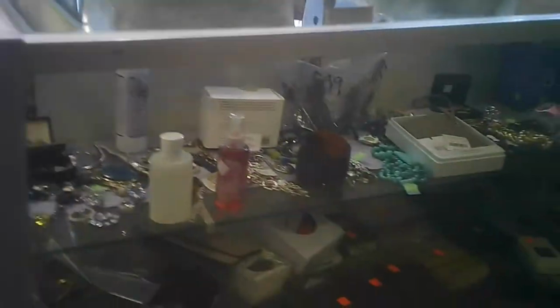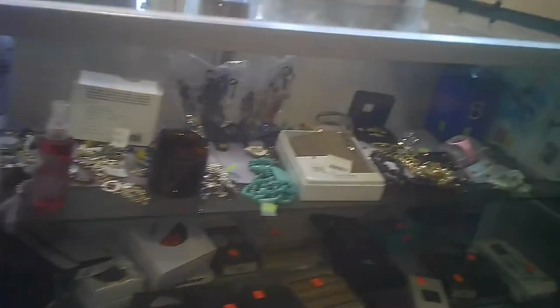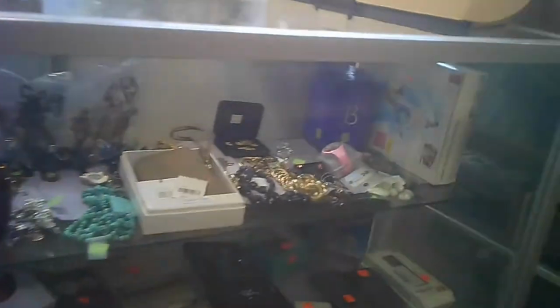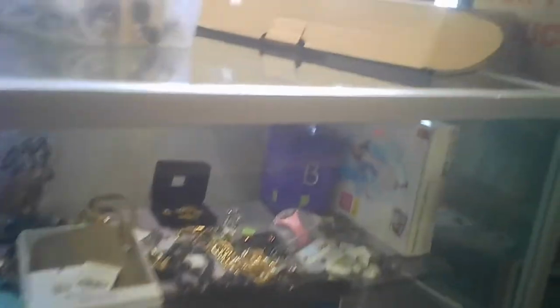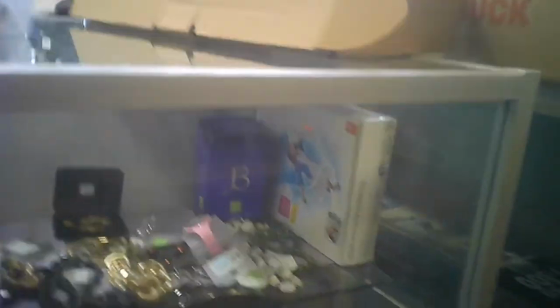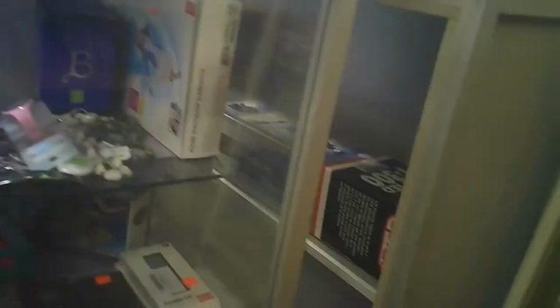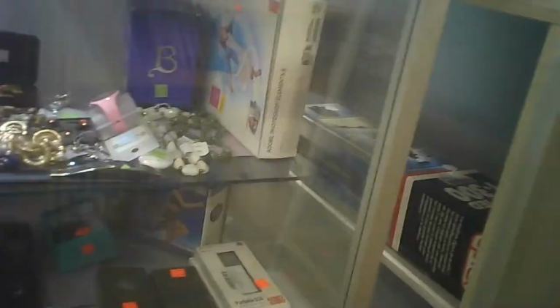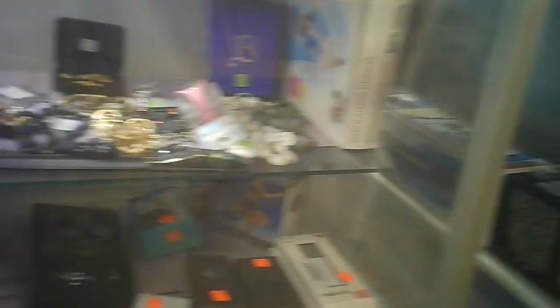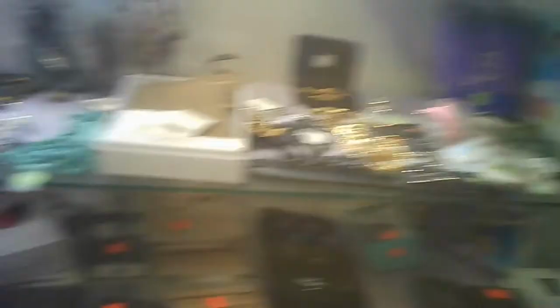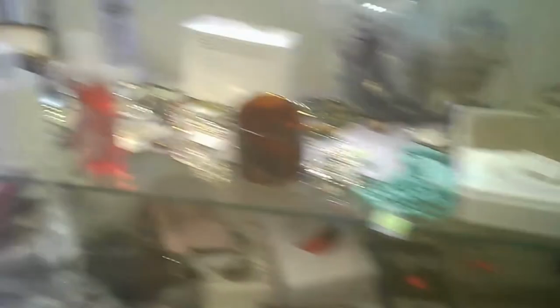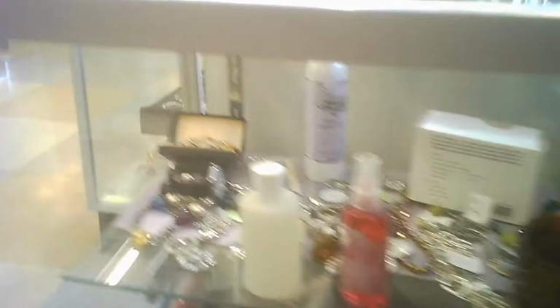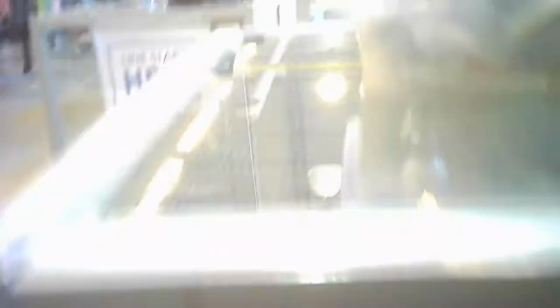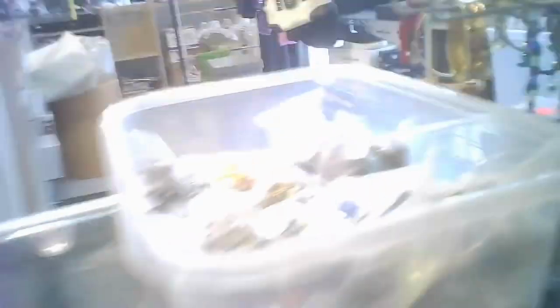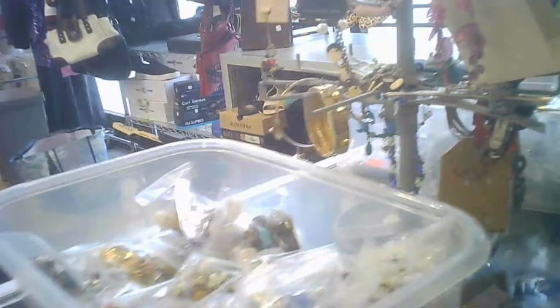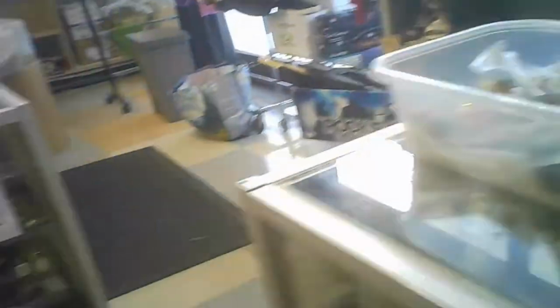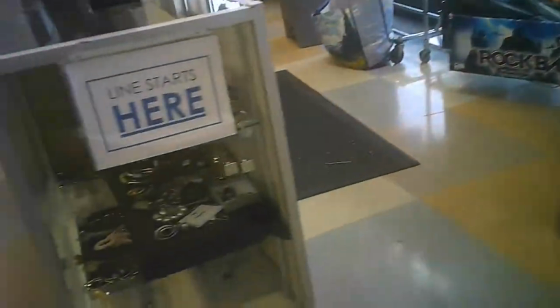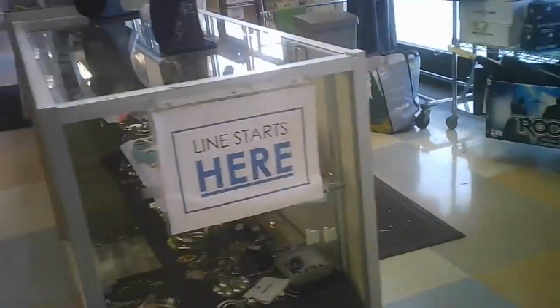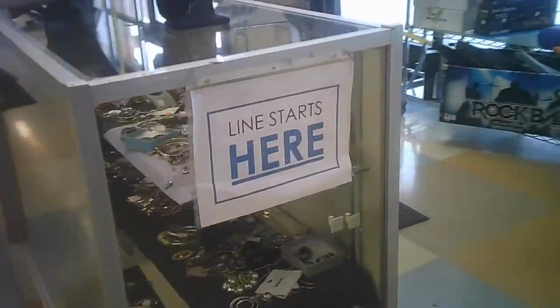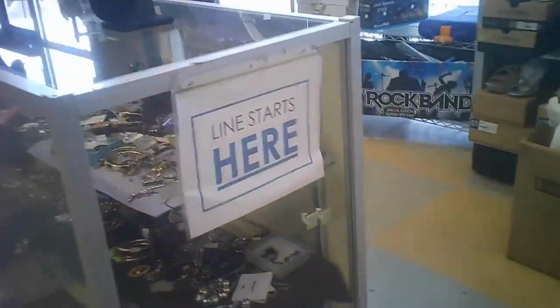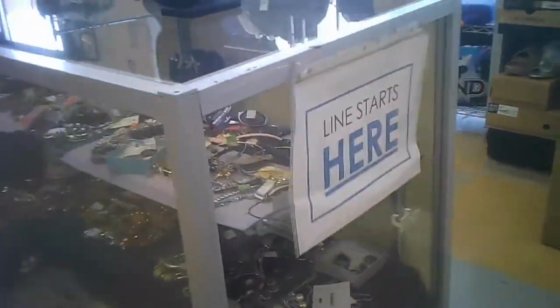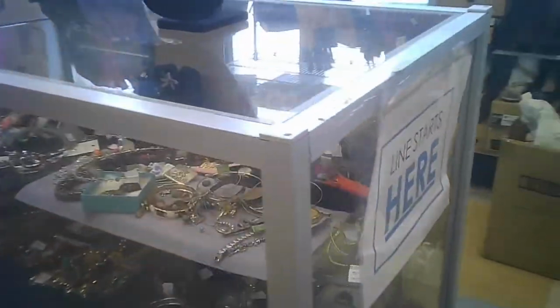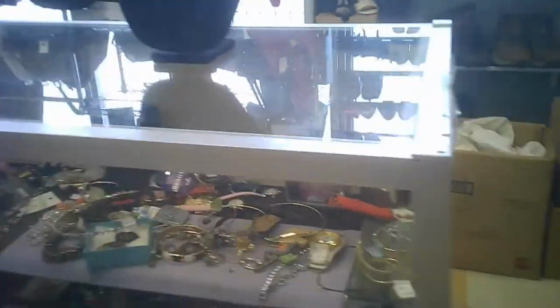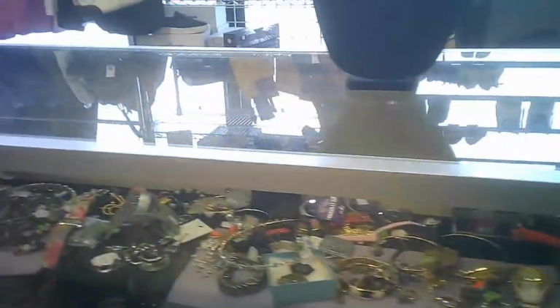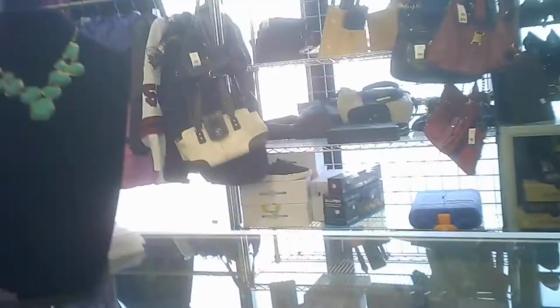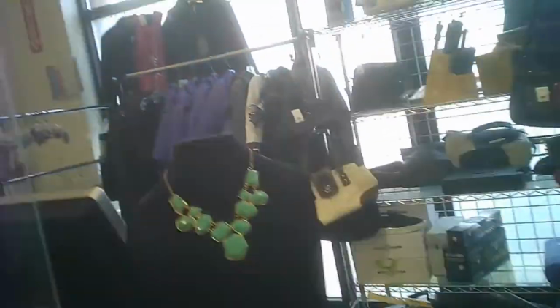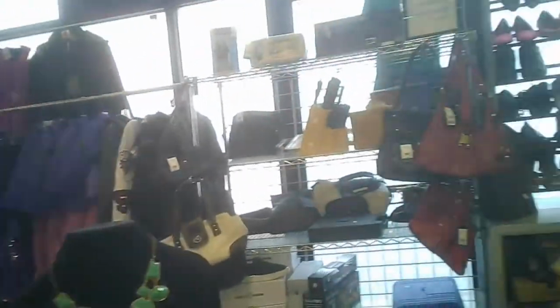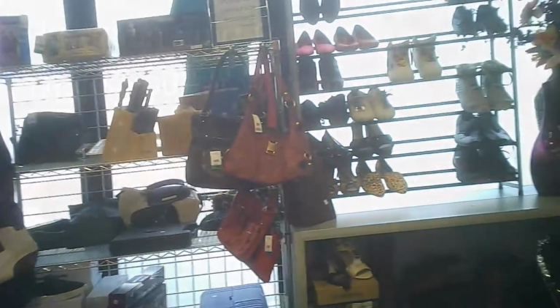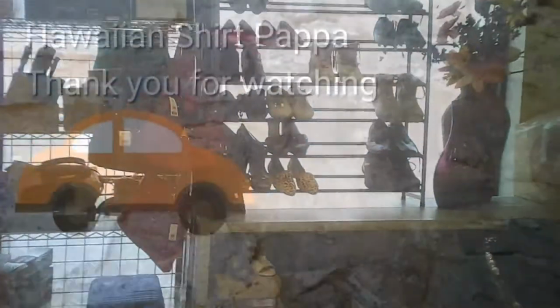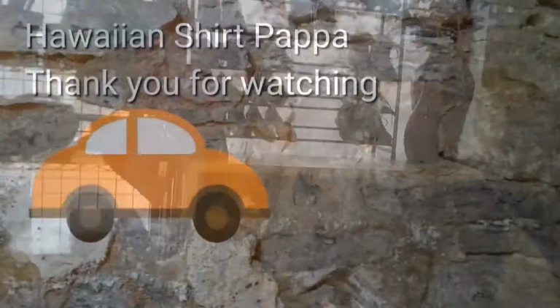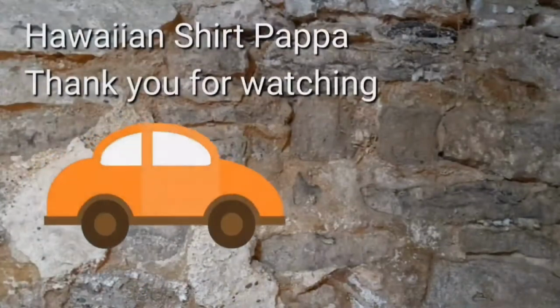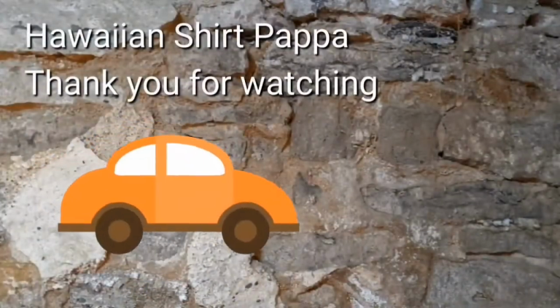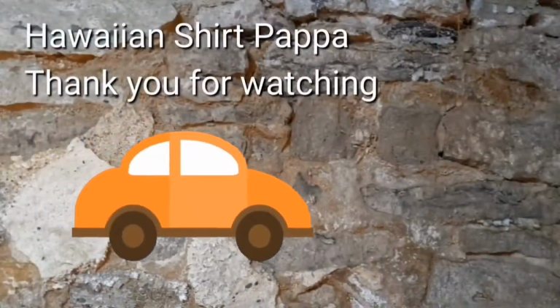And here we have the glass cases where they have some jewelry. I'm not sure if it's more than just nicer costume jewelry, any case. And then there's a few items behind the counter as well — that's at the cash.